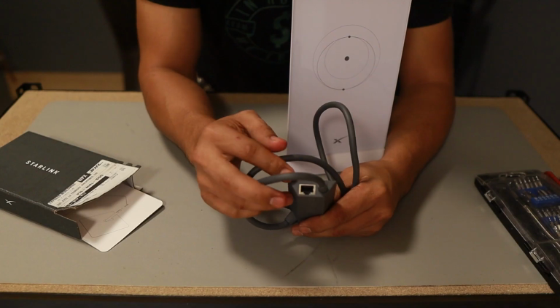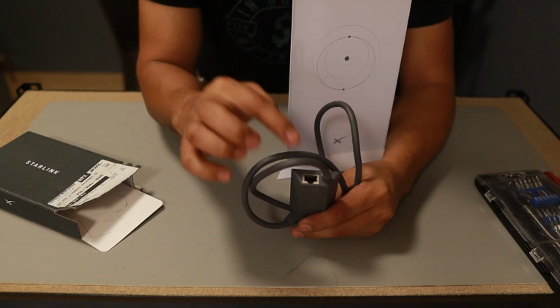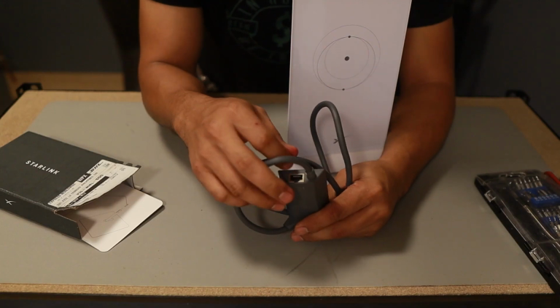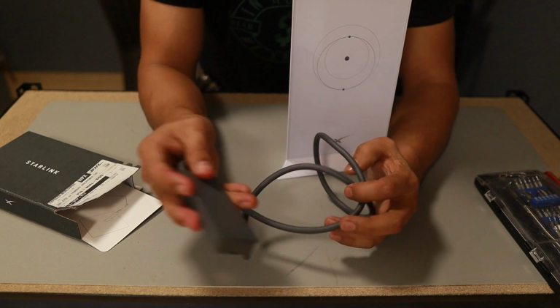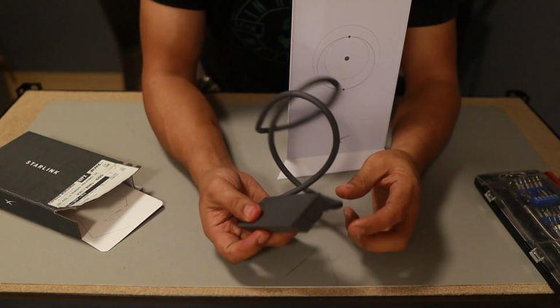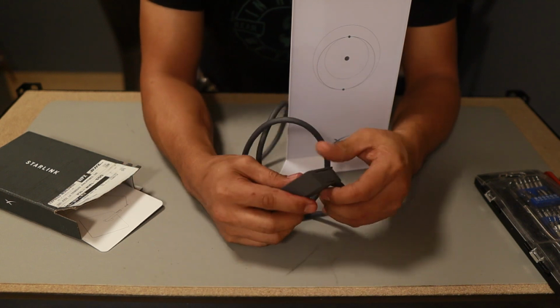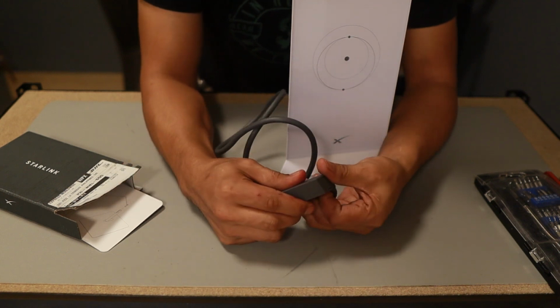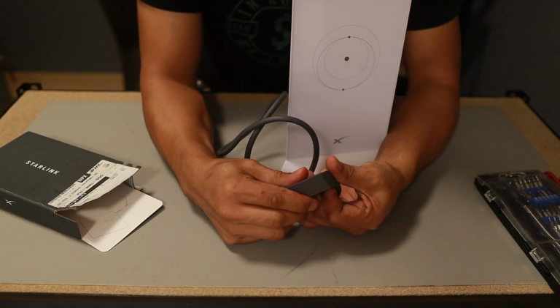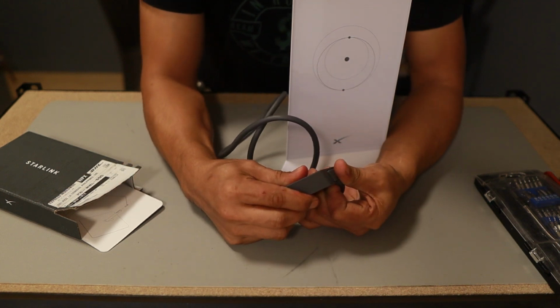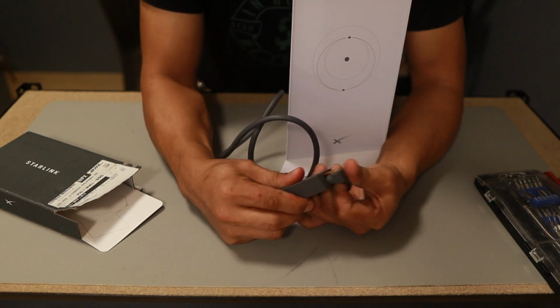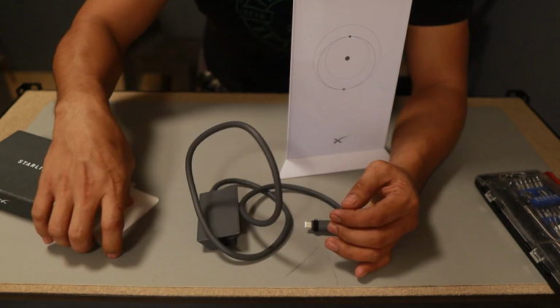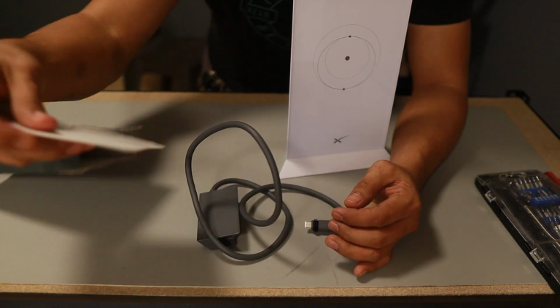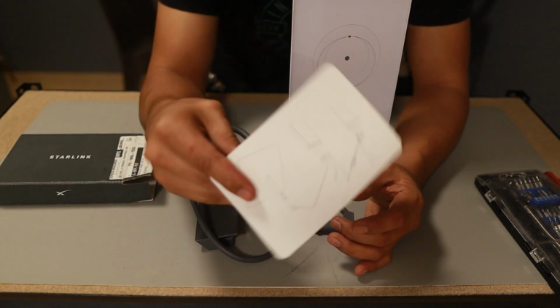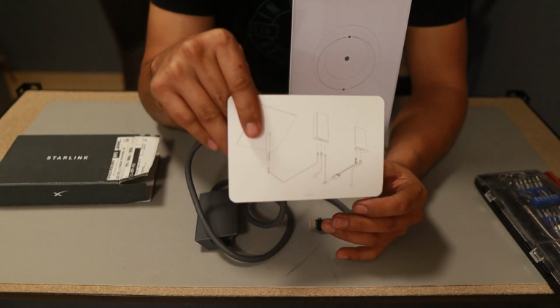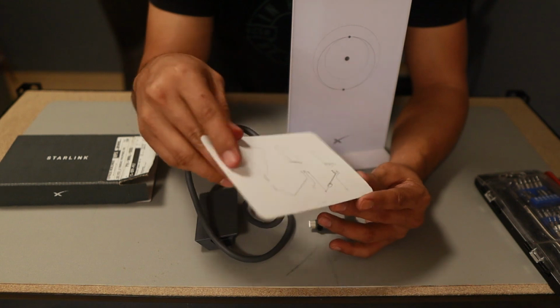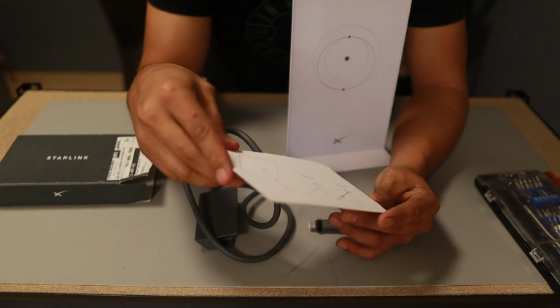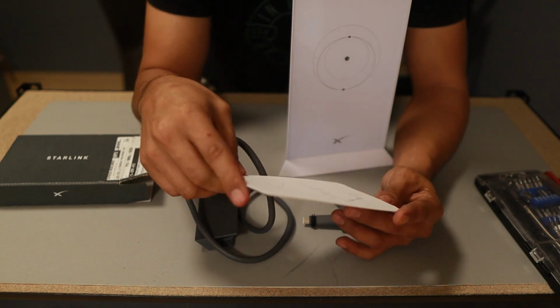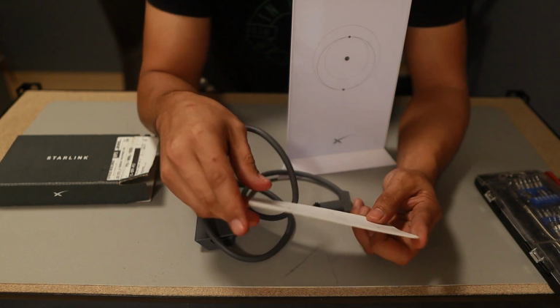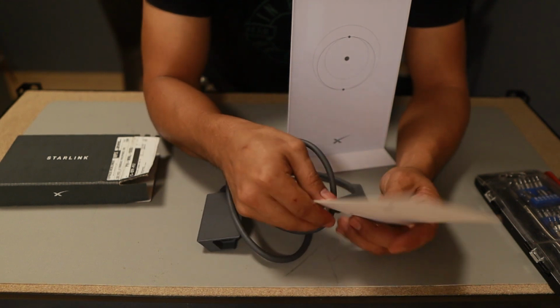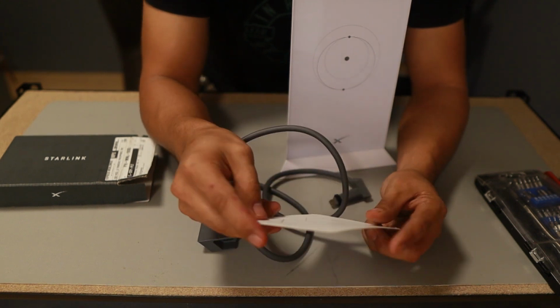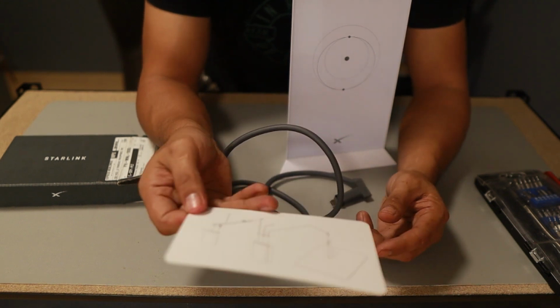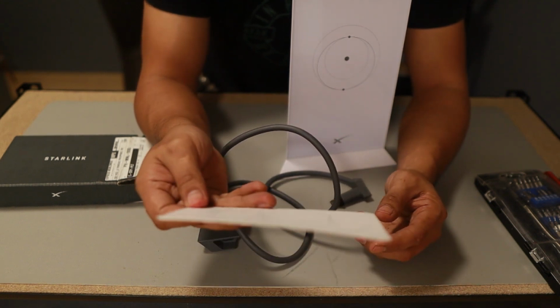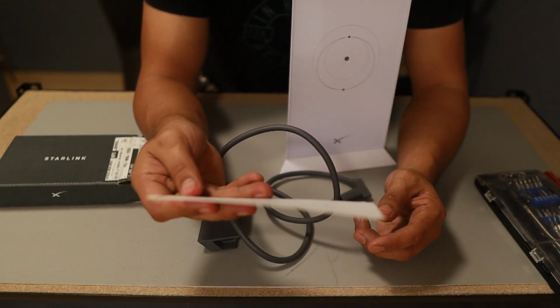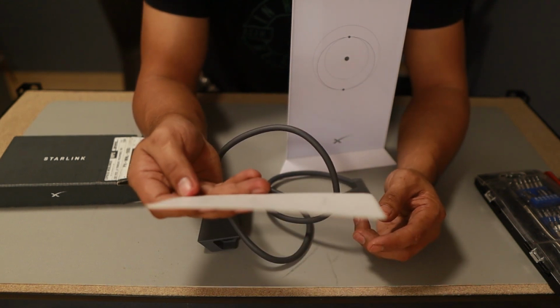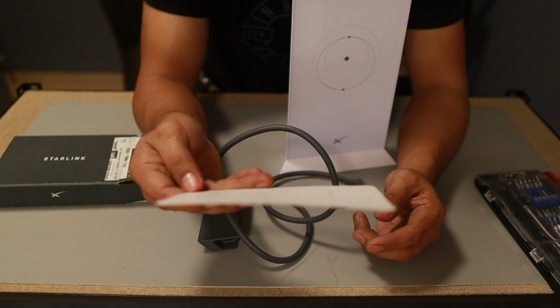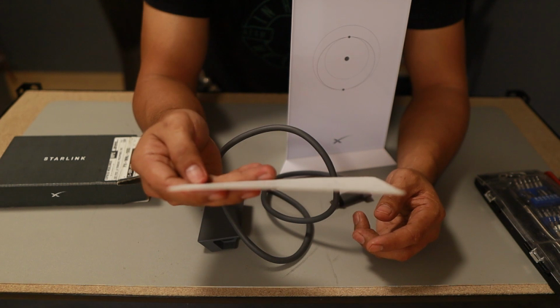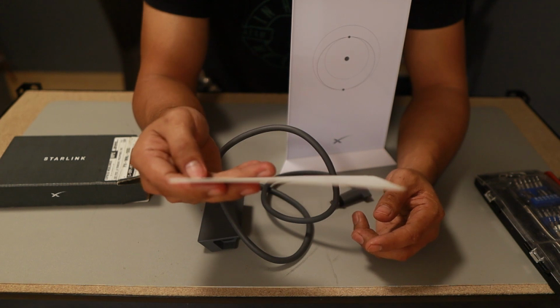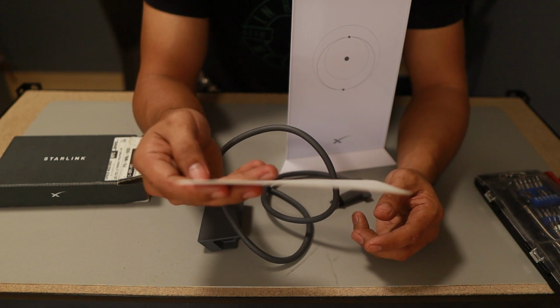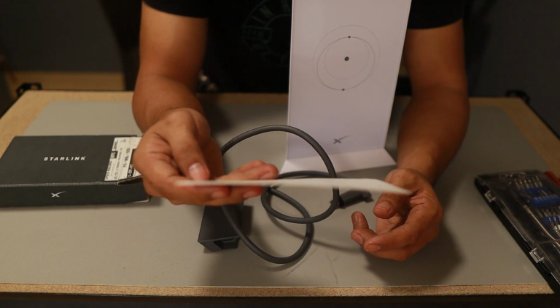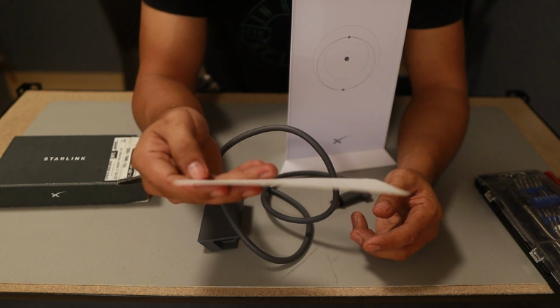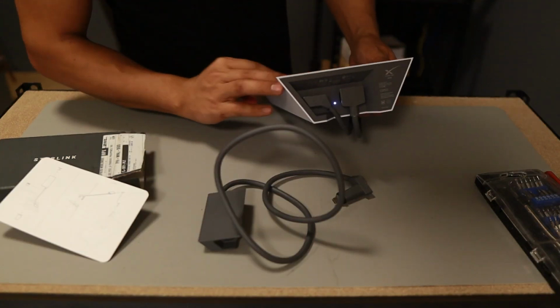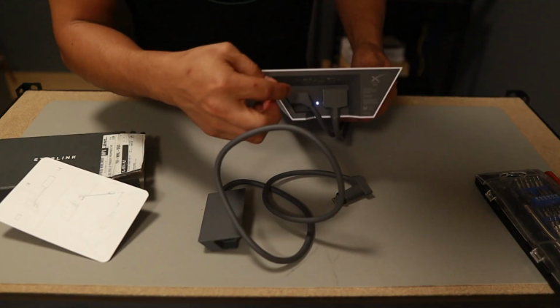This is the adapter, as you have seen earlier. Basically, this has a diagram — it's very simple and easy to follow. That's what we're going to do to connect the adapter.